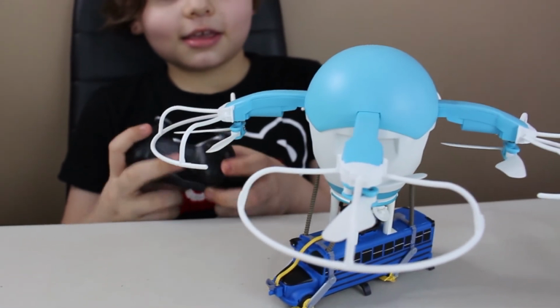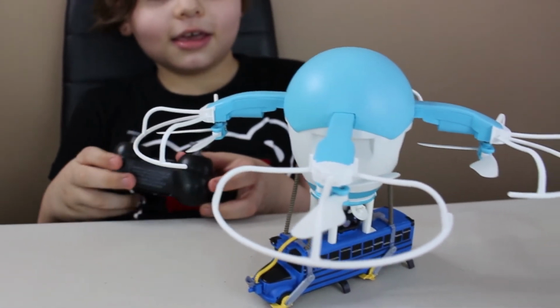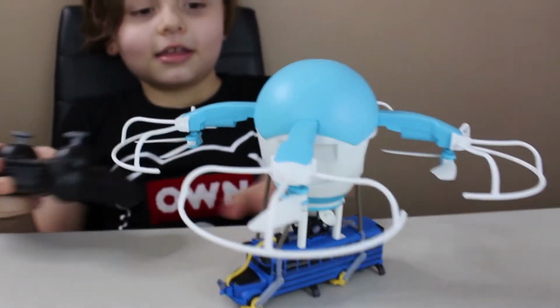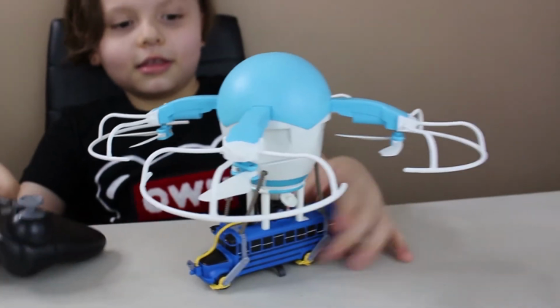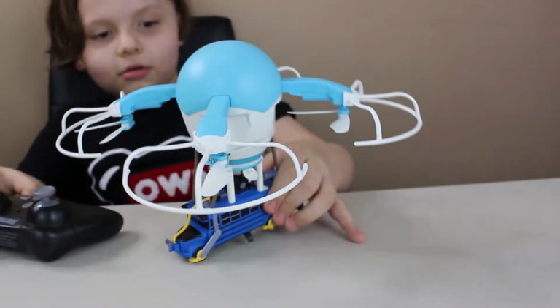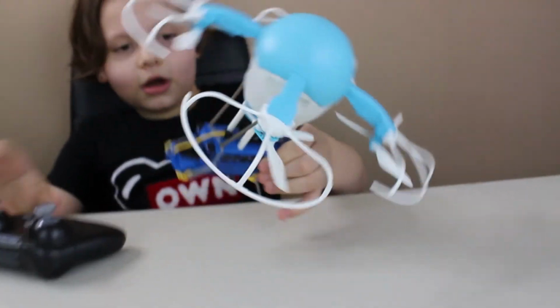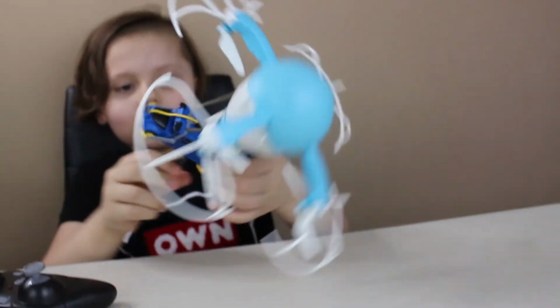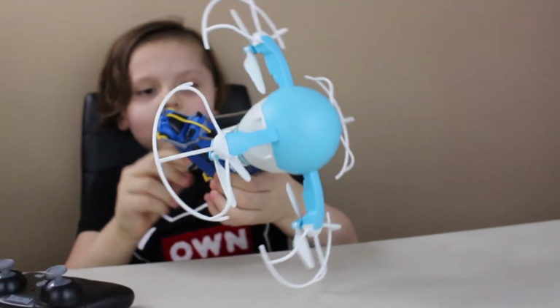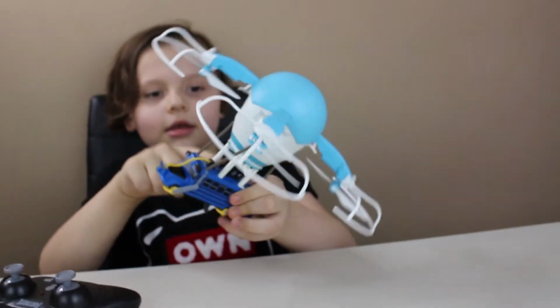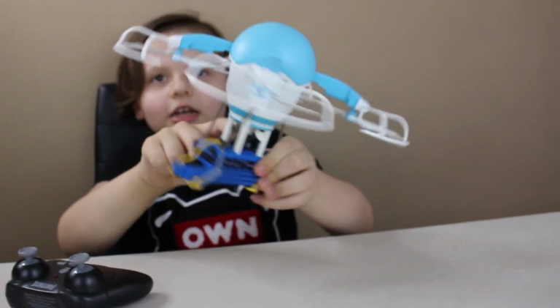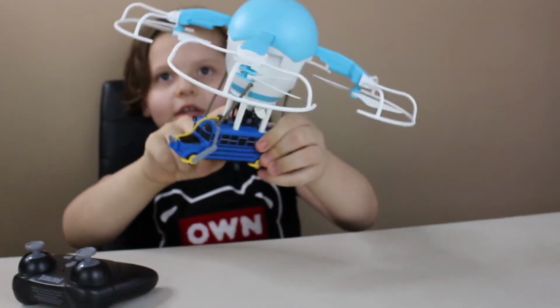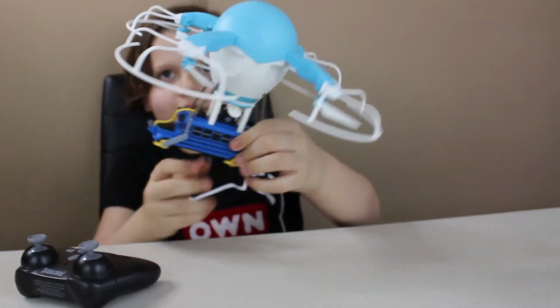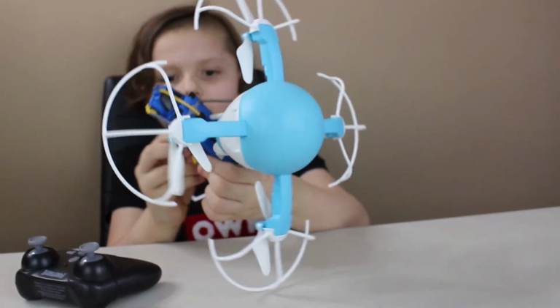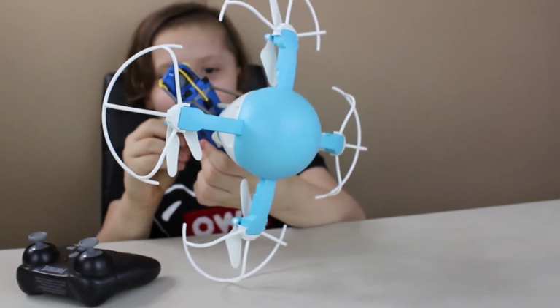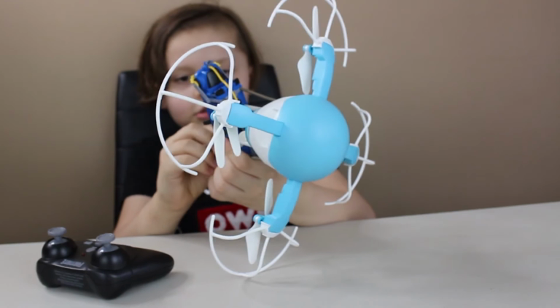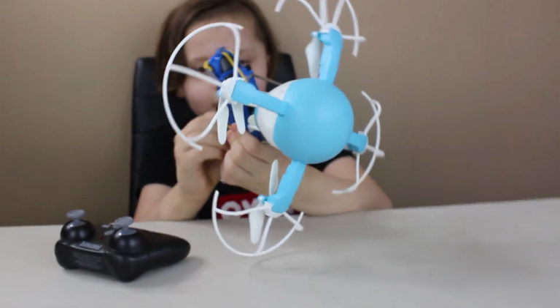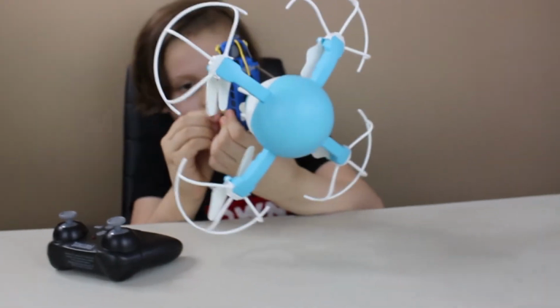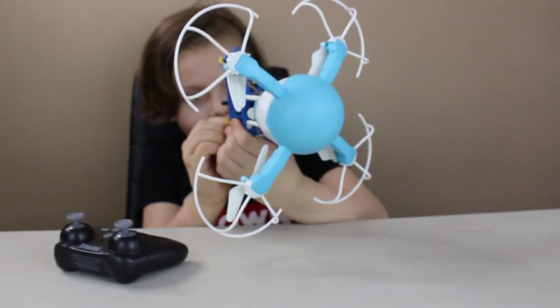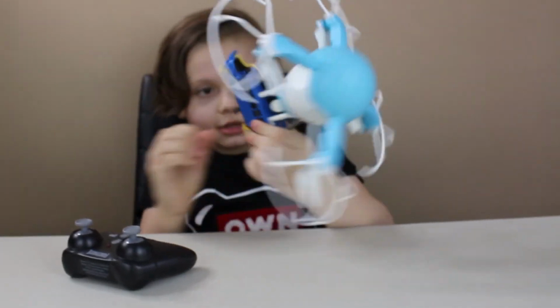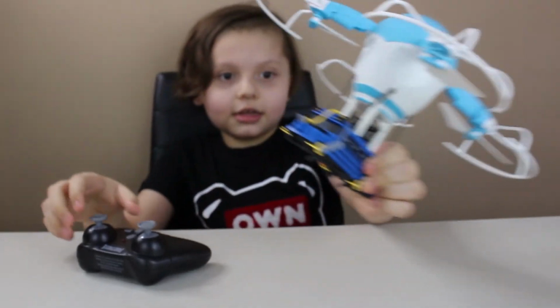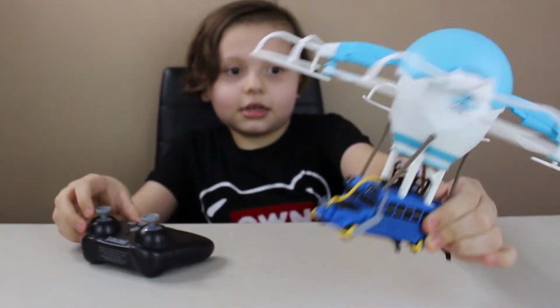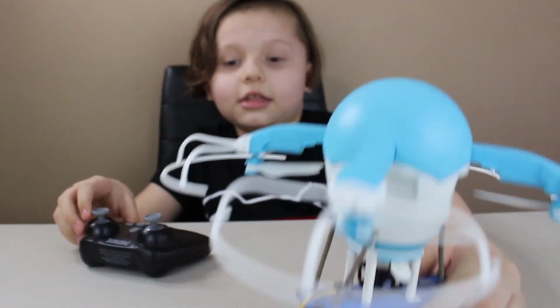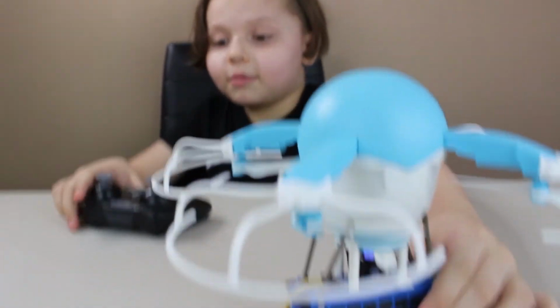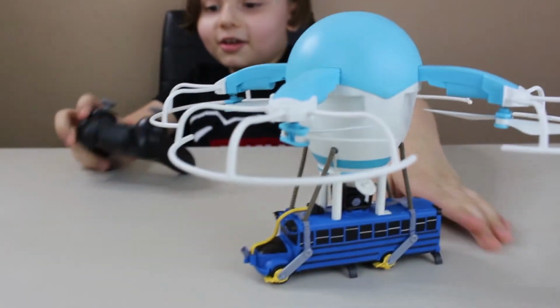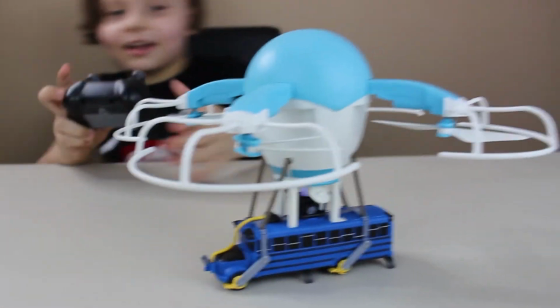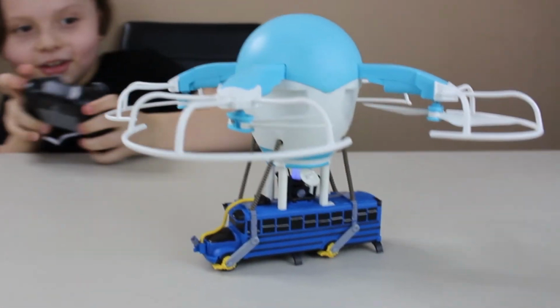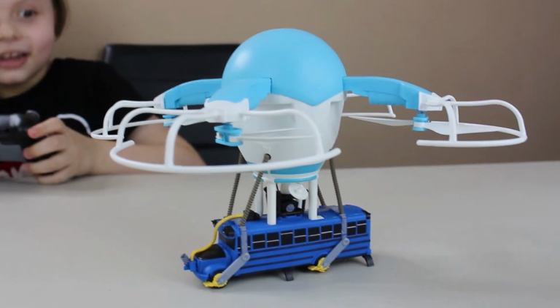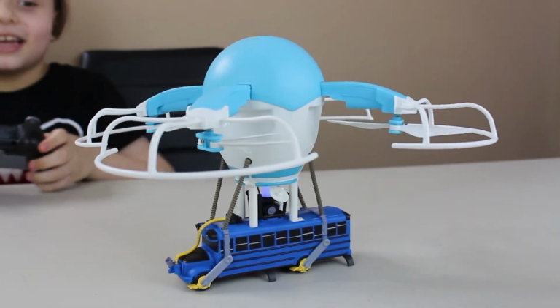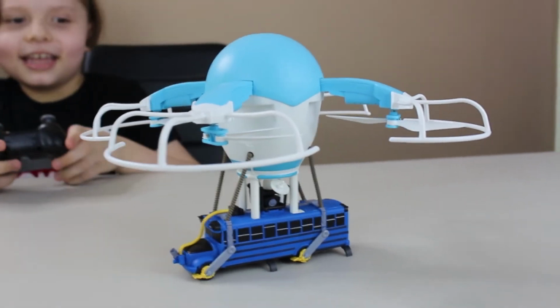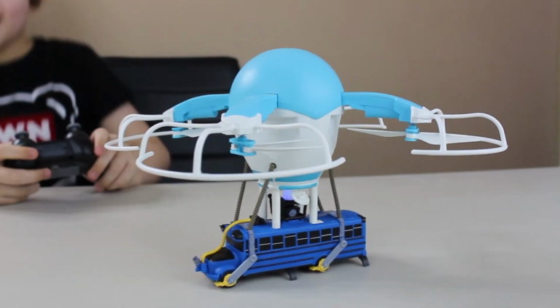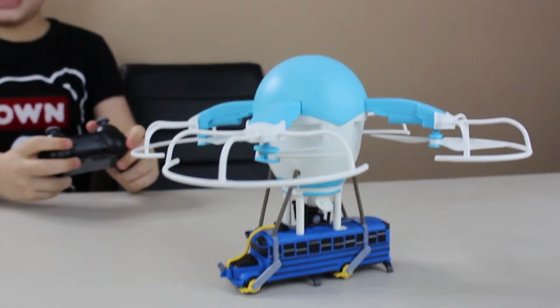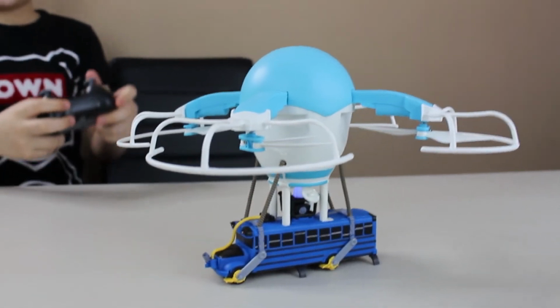You know when it's on because it flashes. Okay, I'm gonna turn this on. And now I'm gonna turn on the controller.